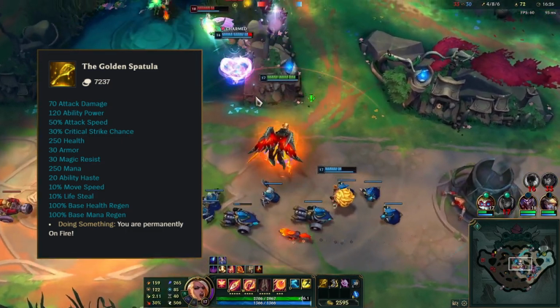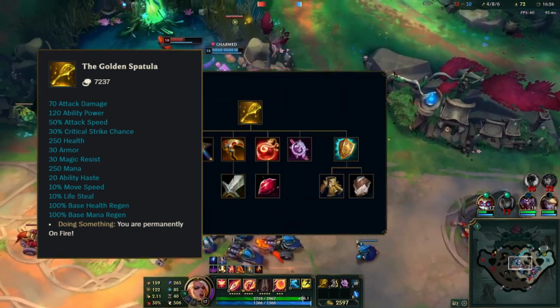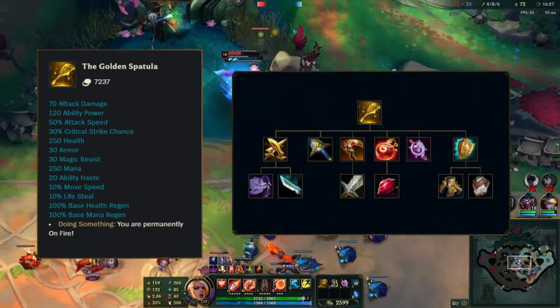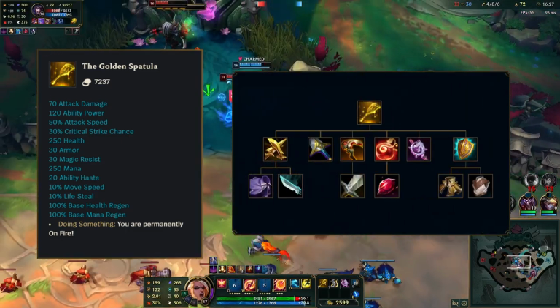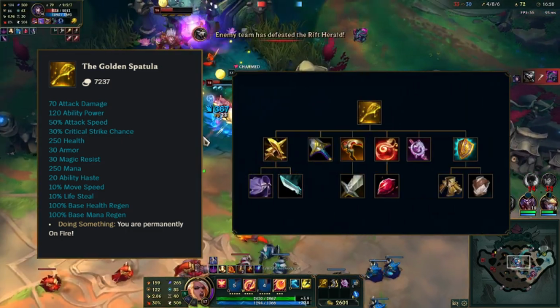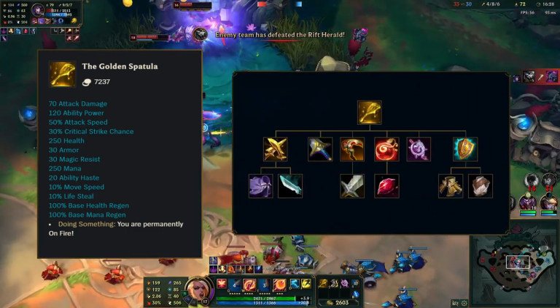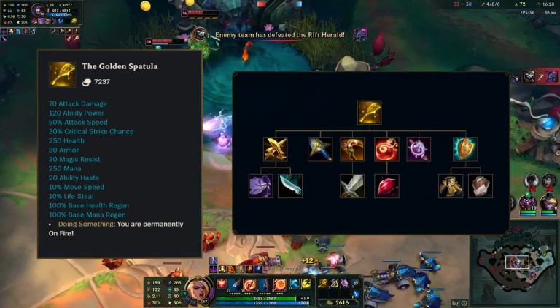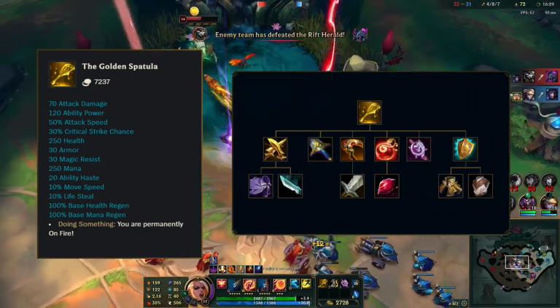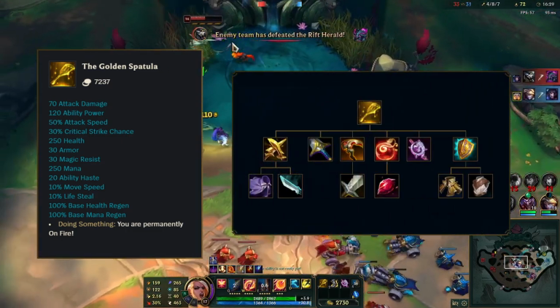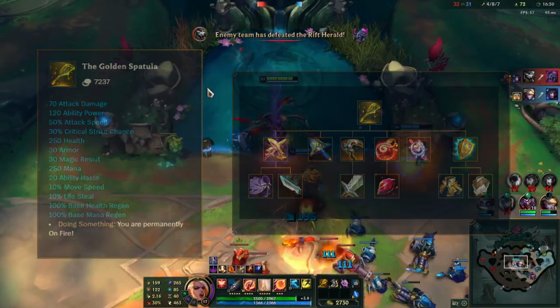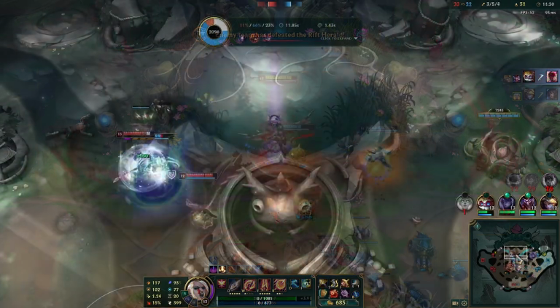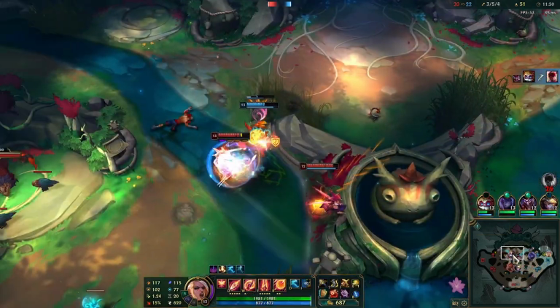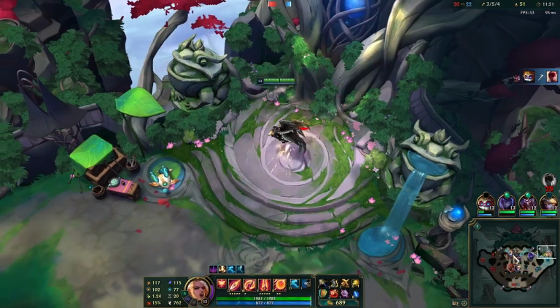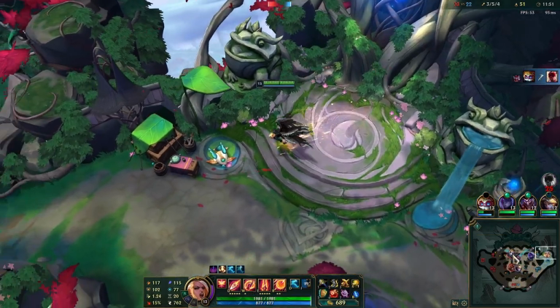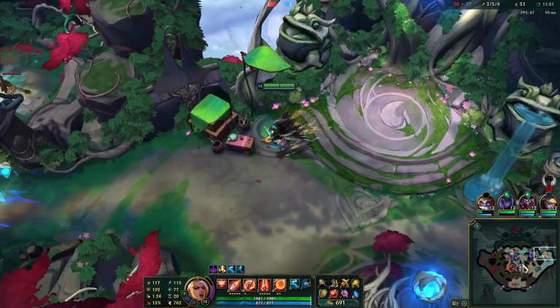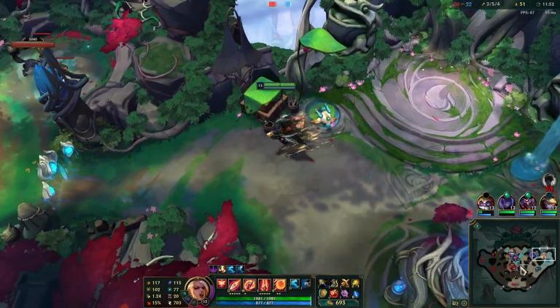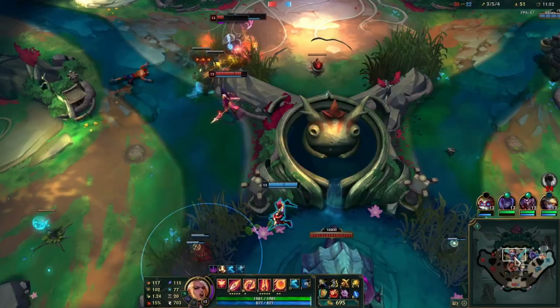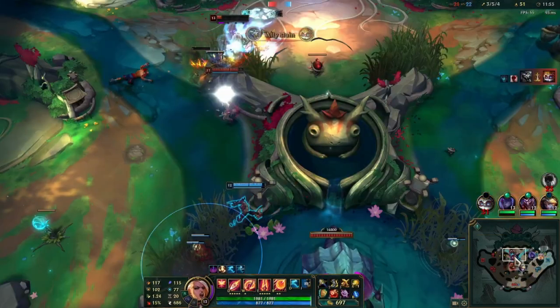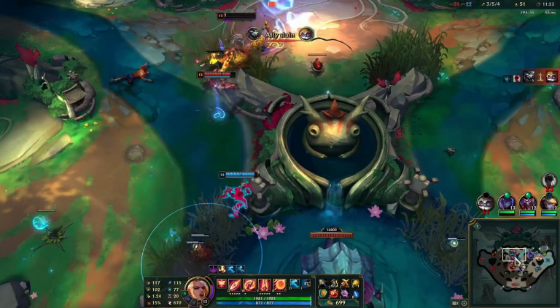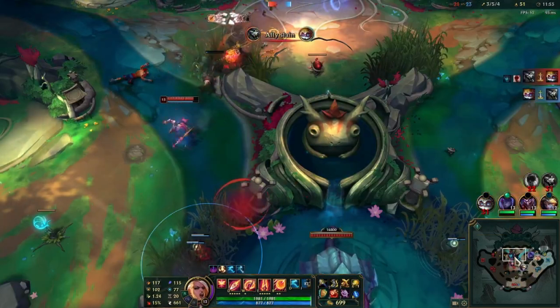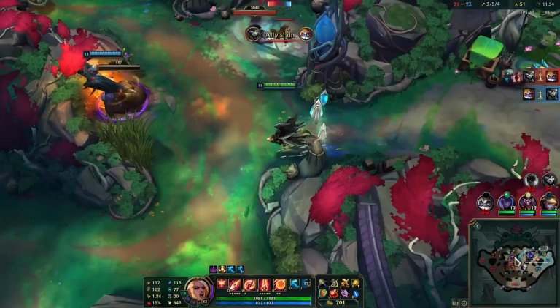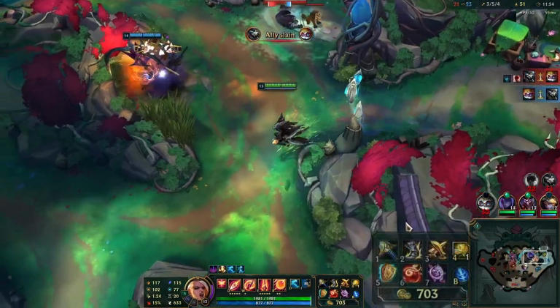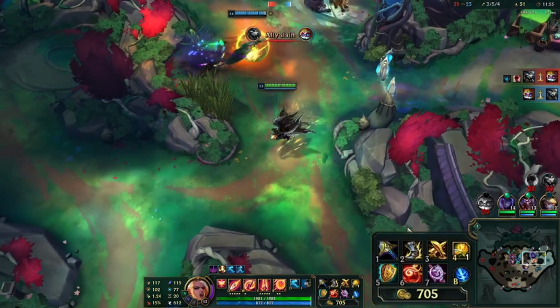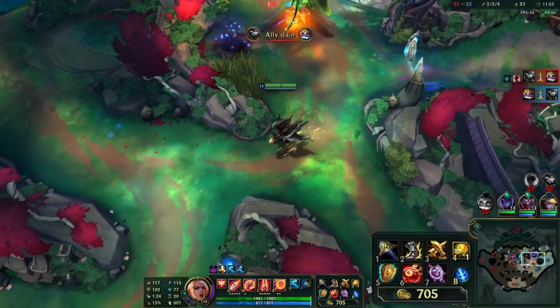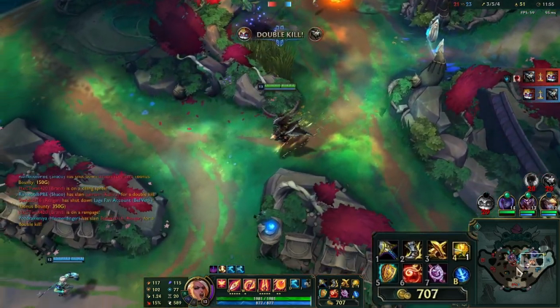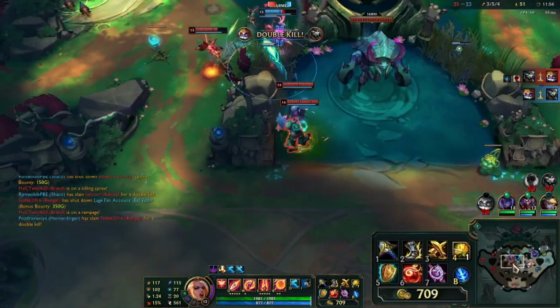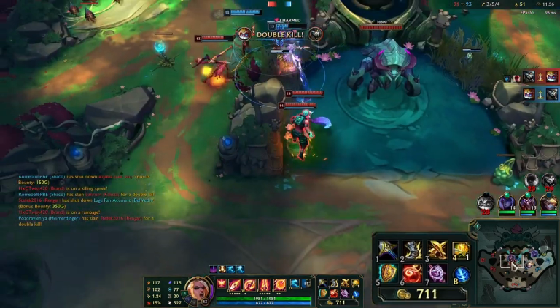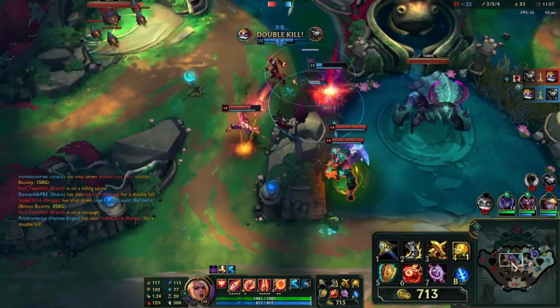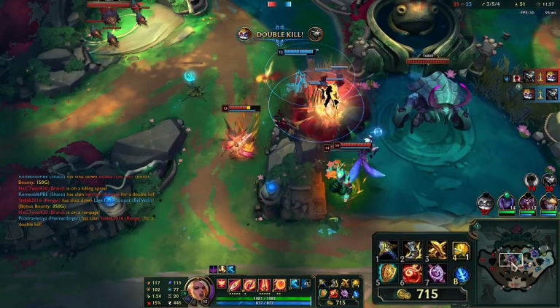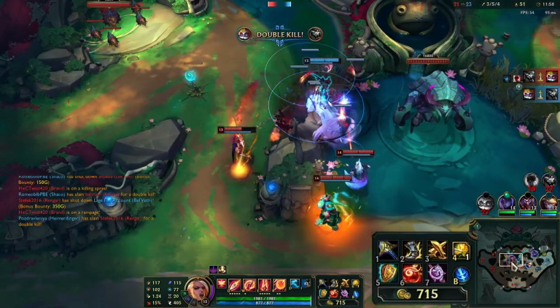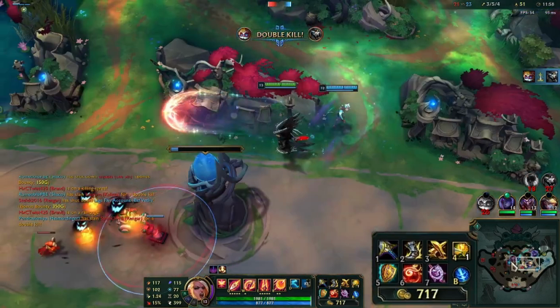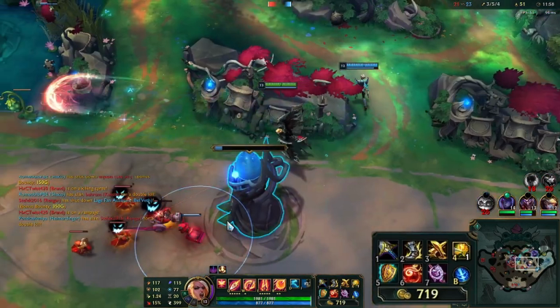All that gold has to be contained in components, not completed items. And with boots taking up one slot, you can only buy 5 out of the 7 total components that make up the Spatula, leaving you with a very large combined cost.